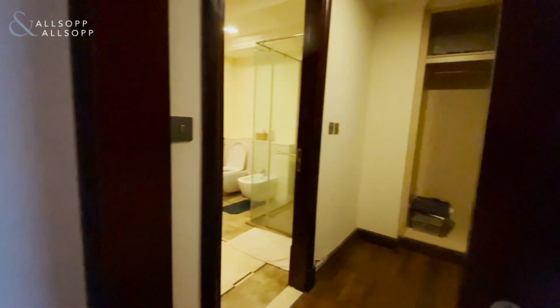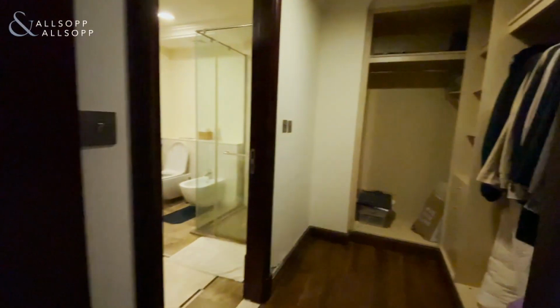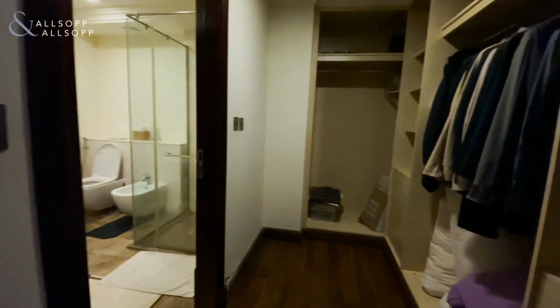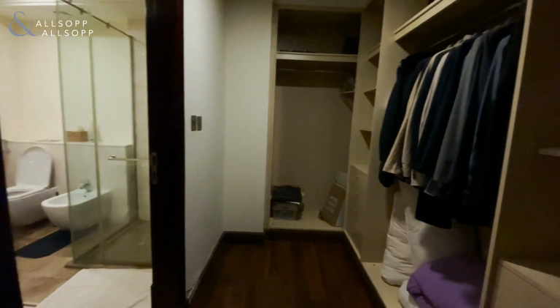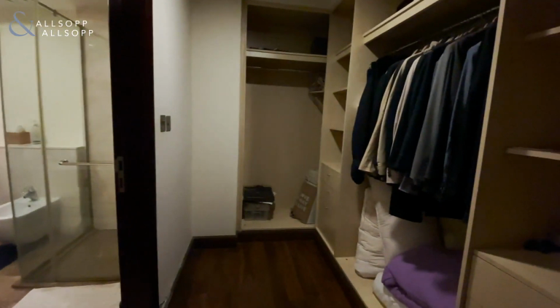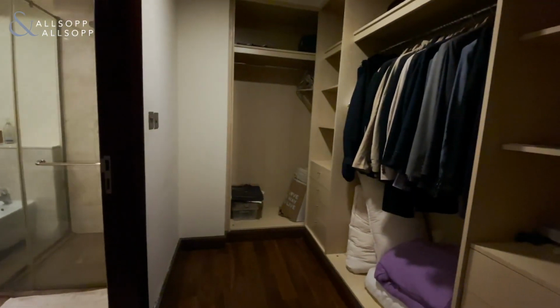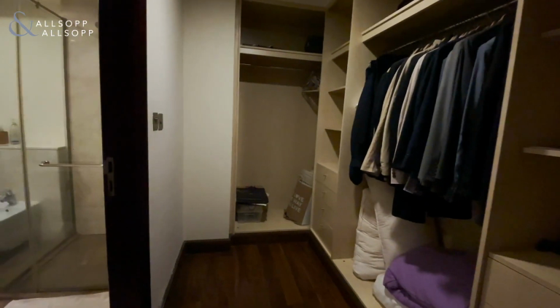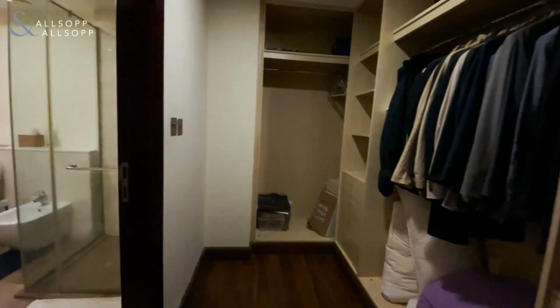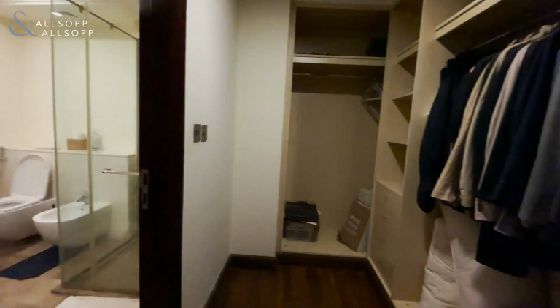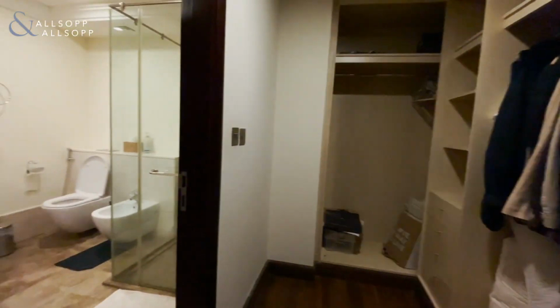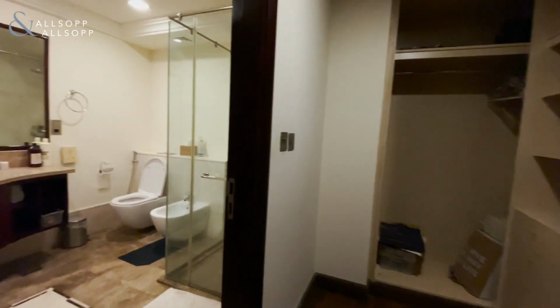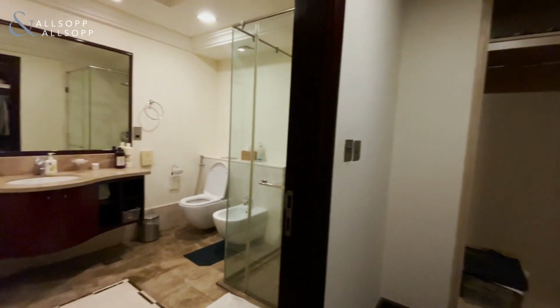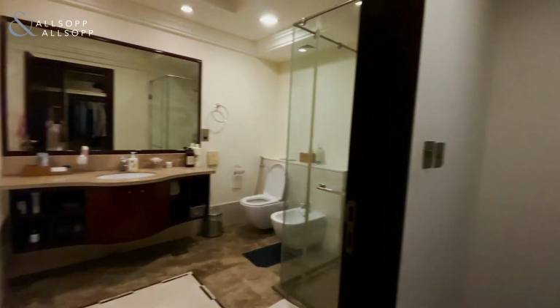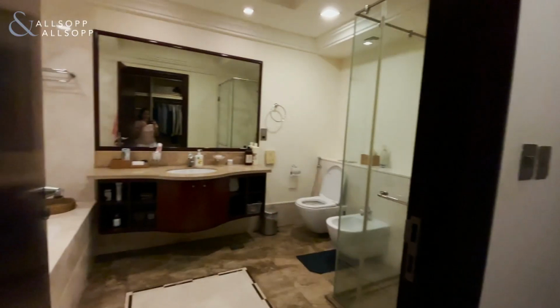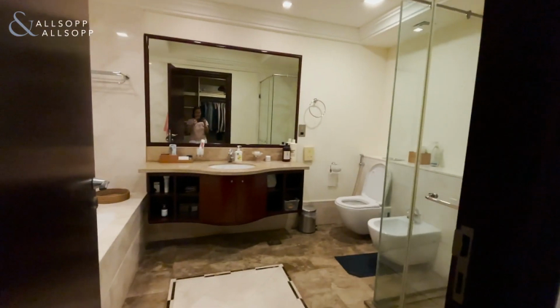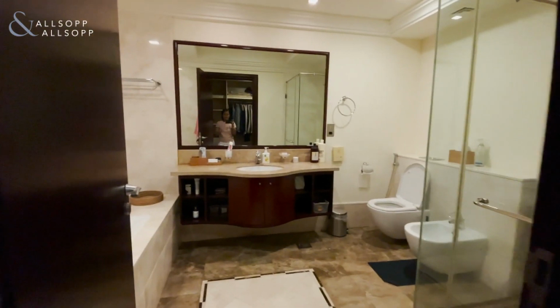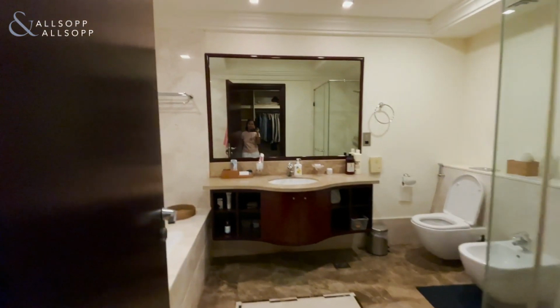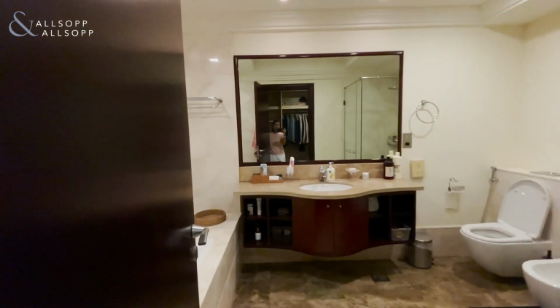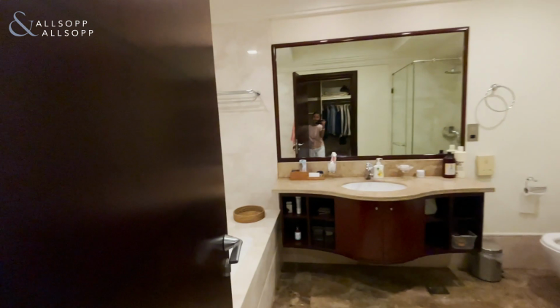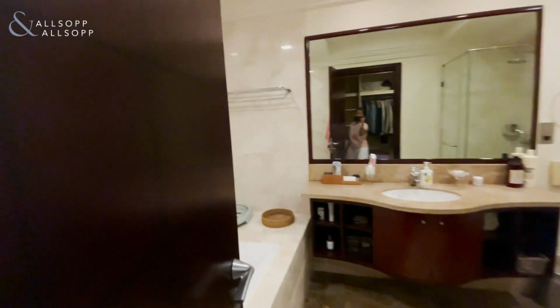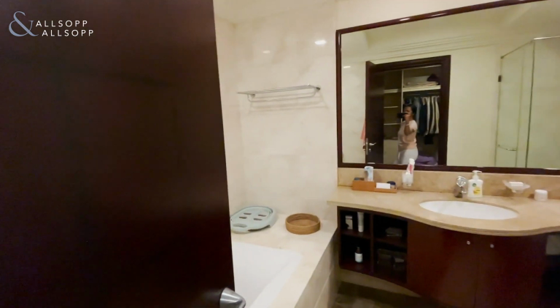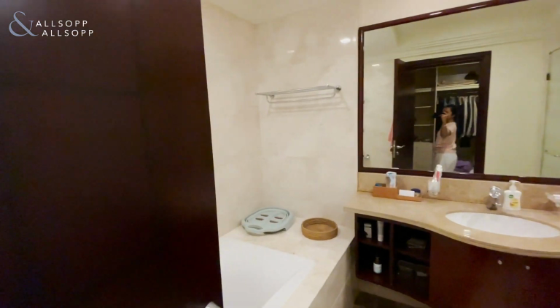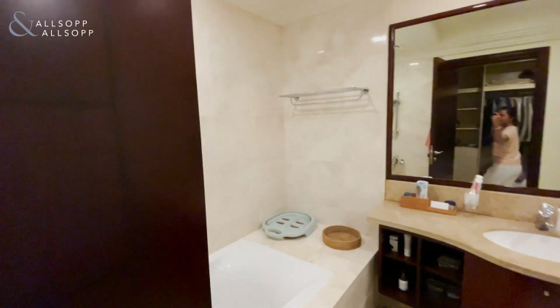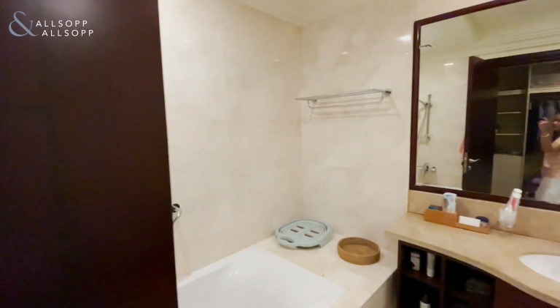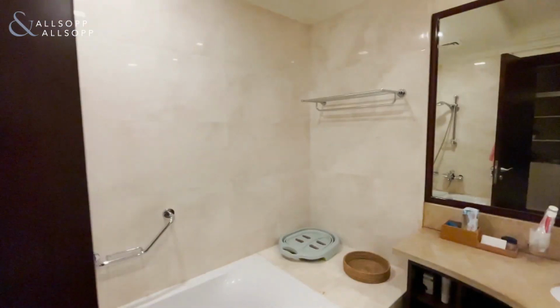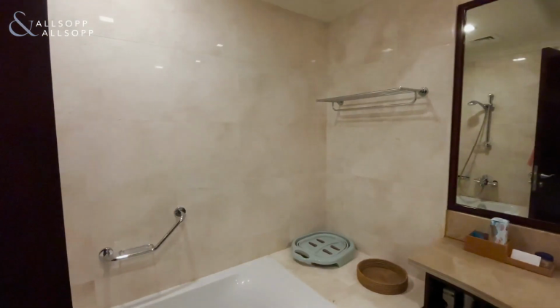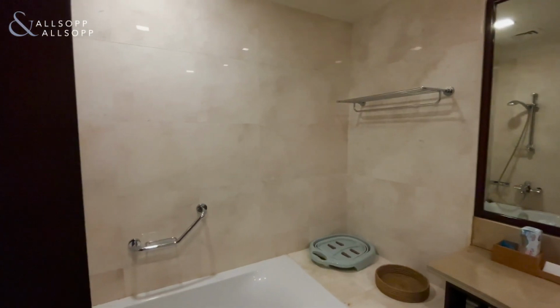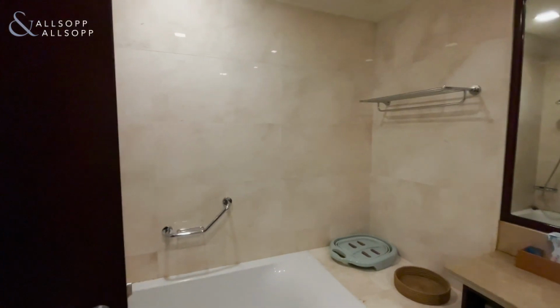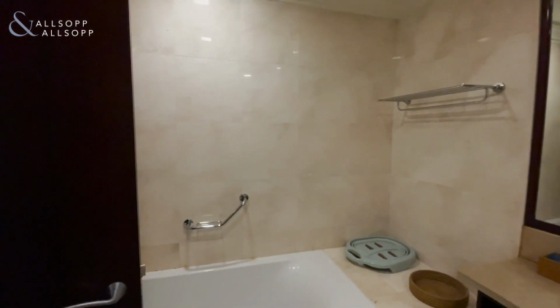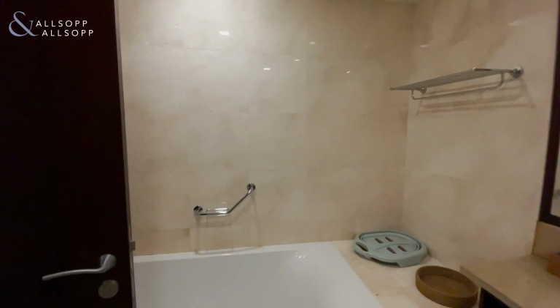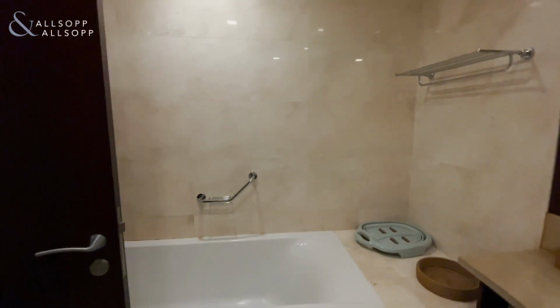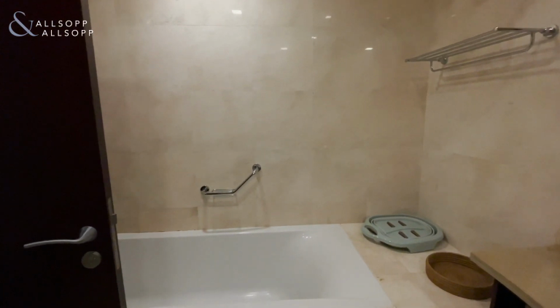Through here we have the fully-fledged walk-in wardrobe. And across we have the master bathroom, which comes complete with stand-up shower and bathtub.